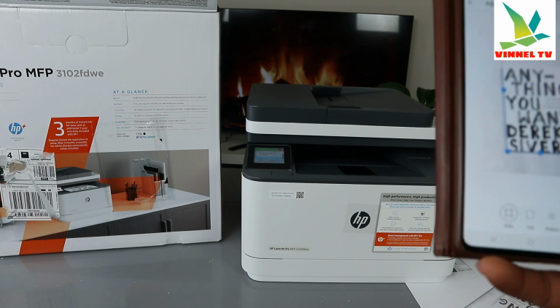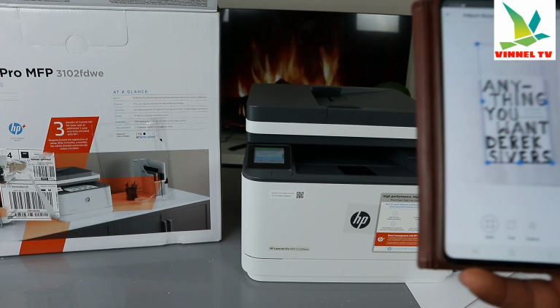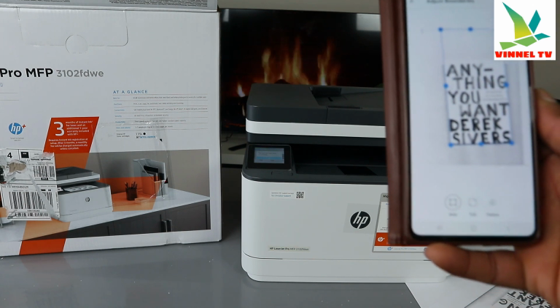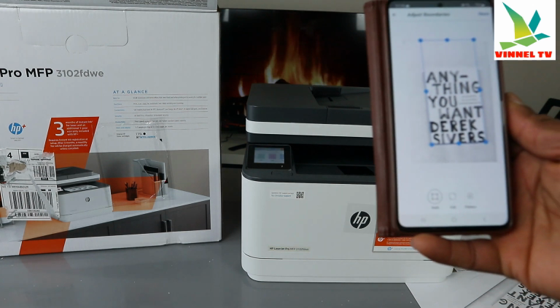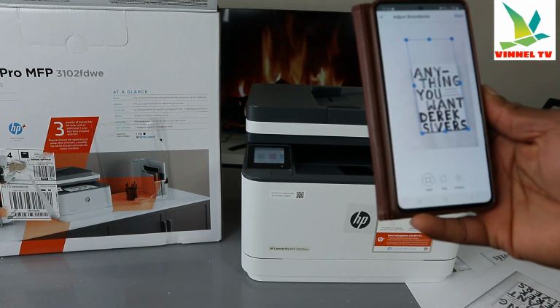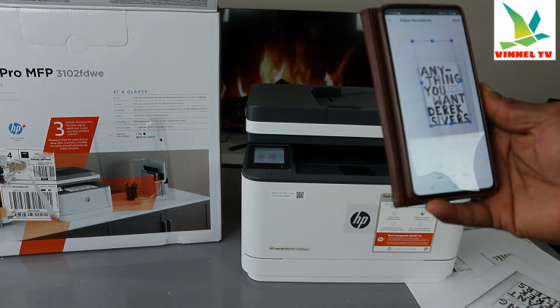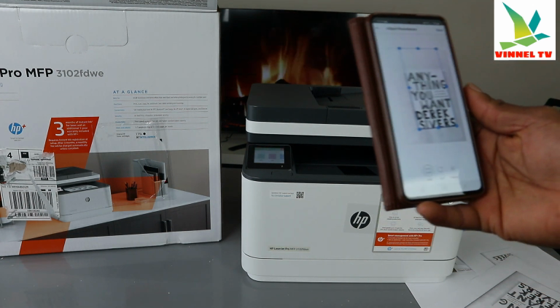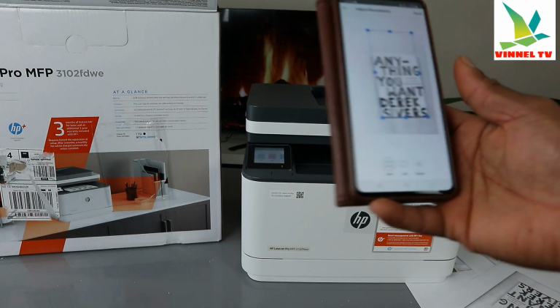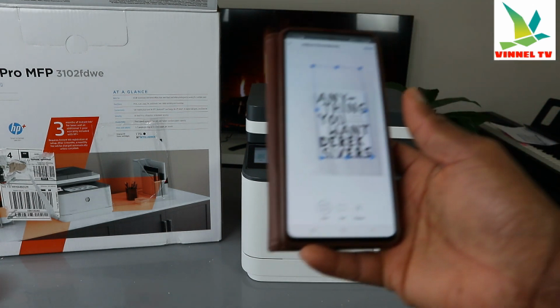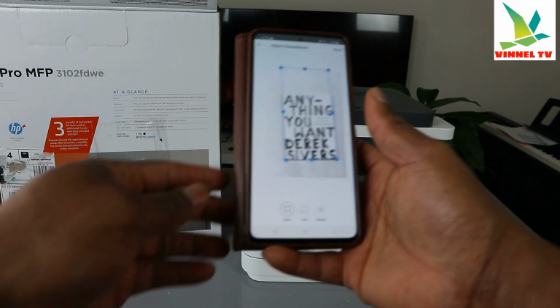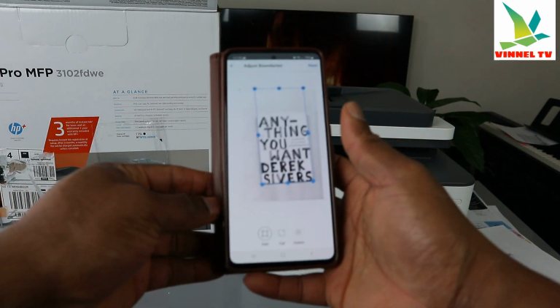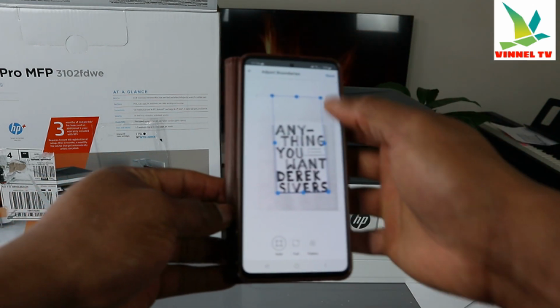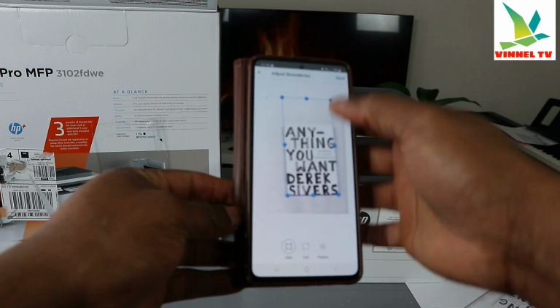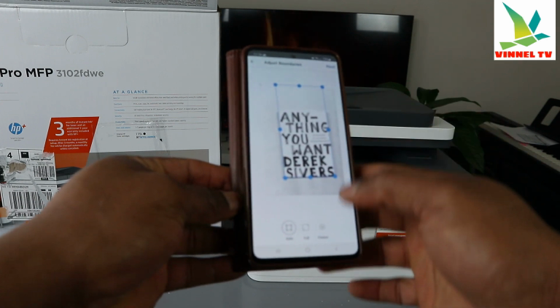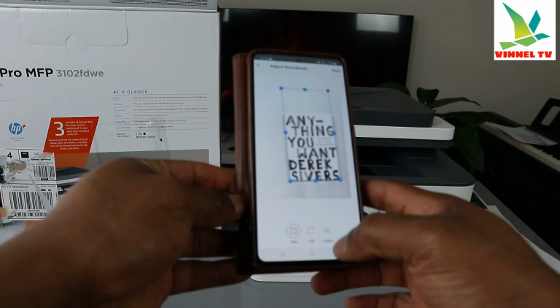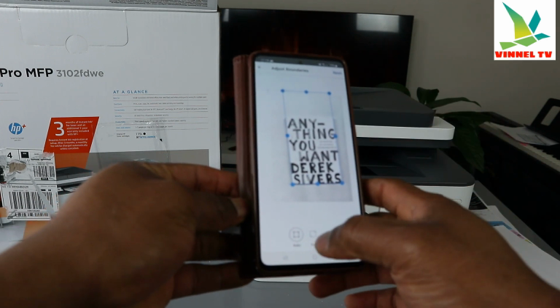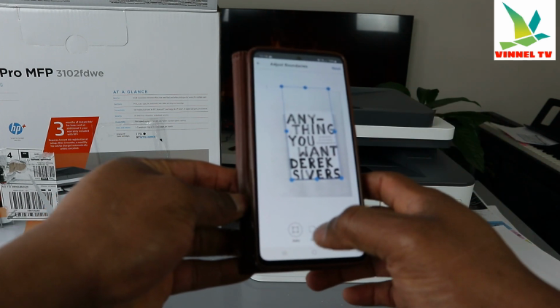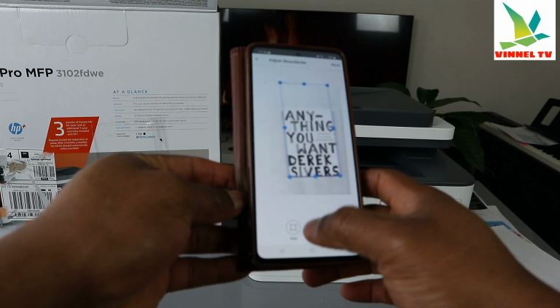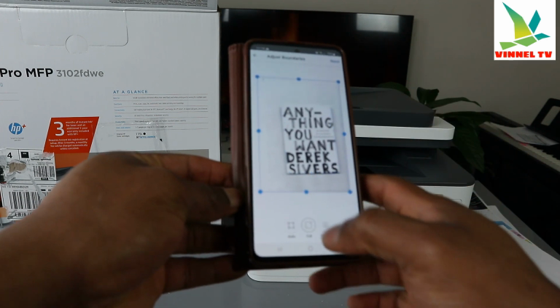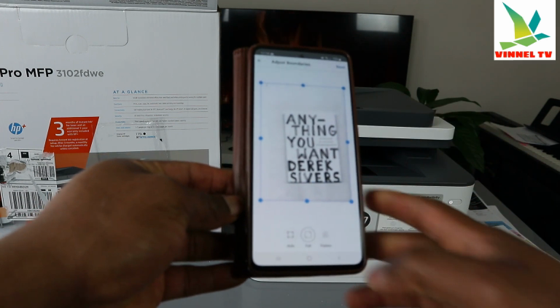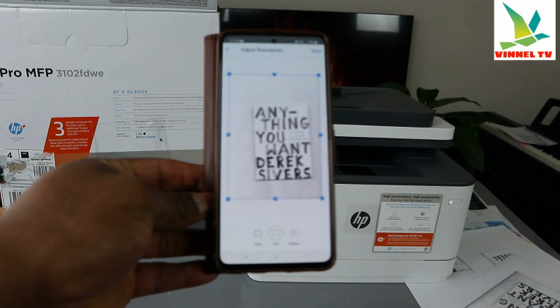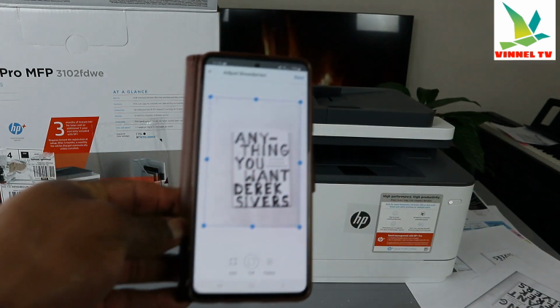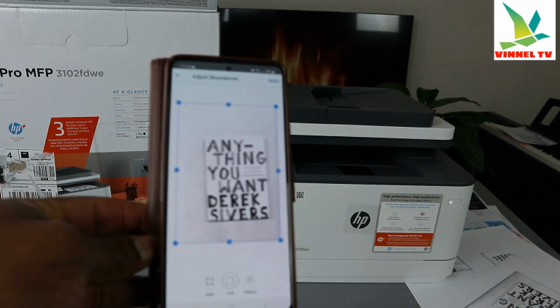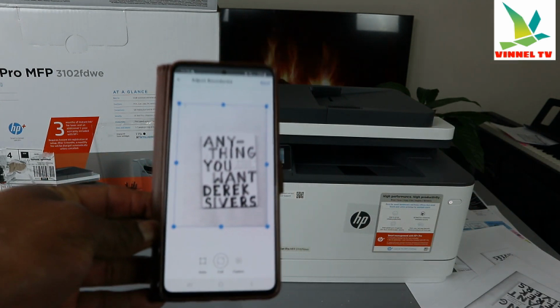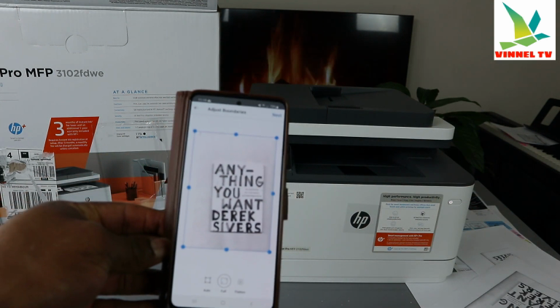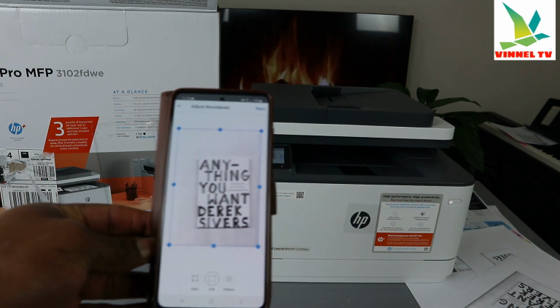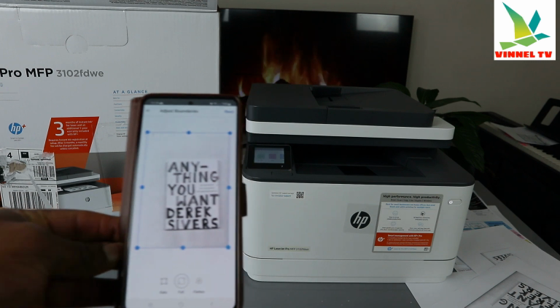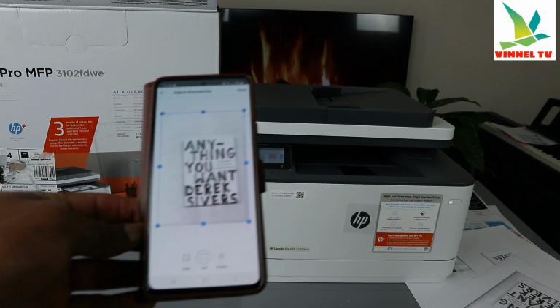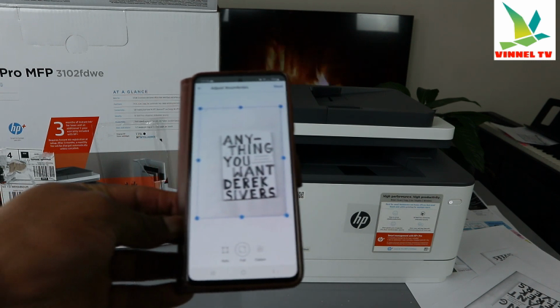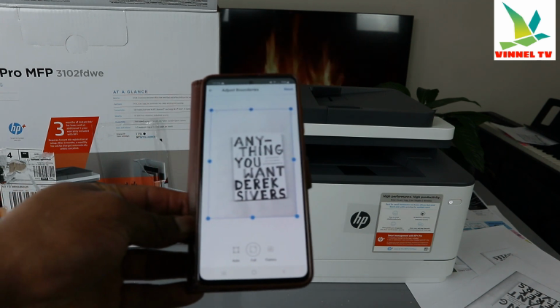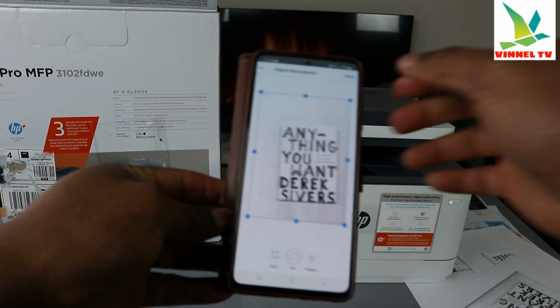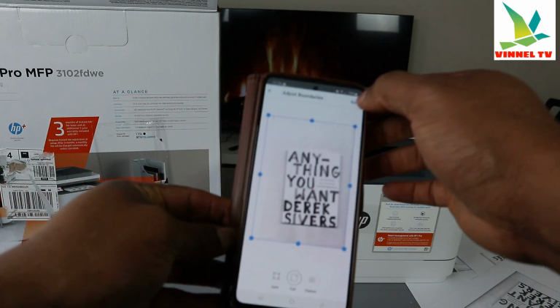The scan is very quick. Make sure you adjust the boundary to full page so the boundary covers the full image. Then click Next.